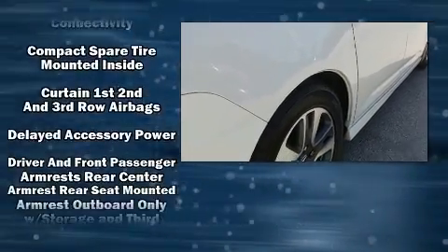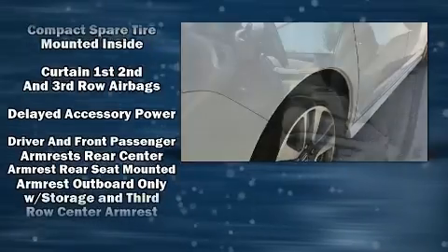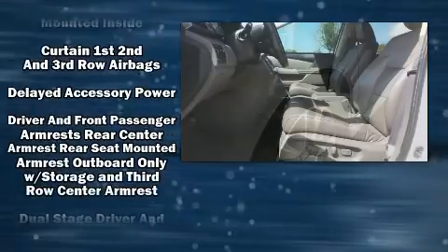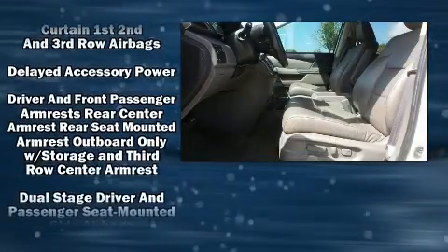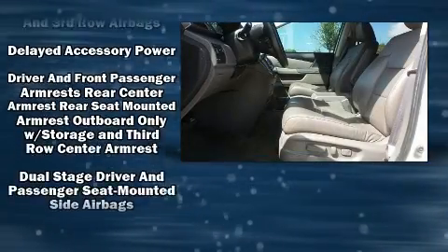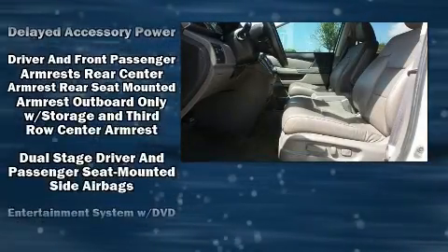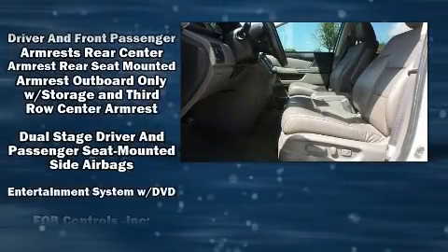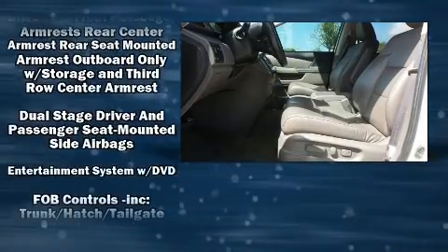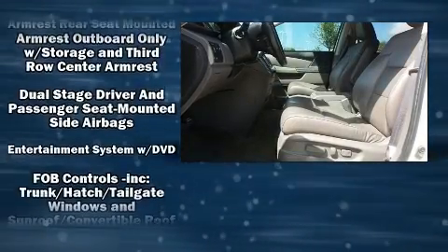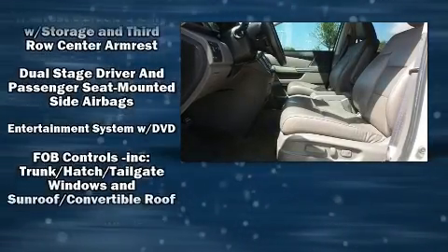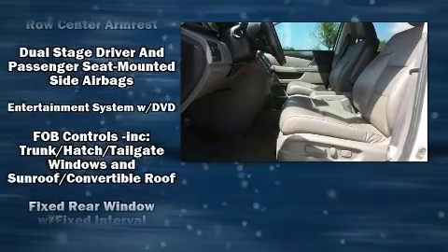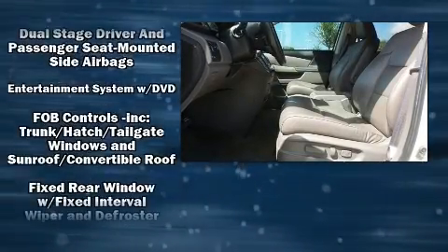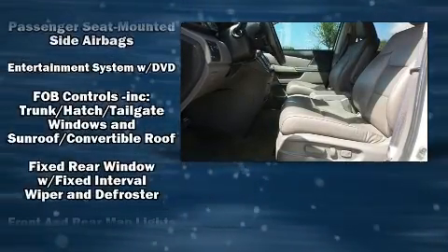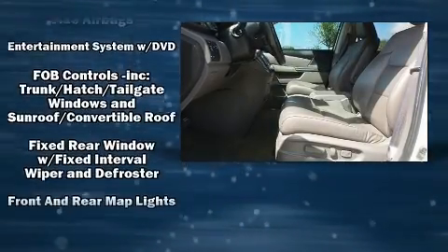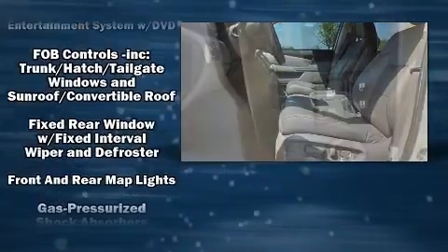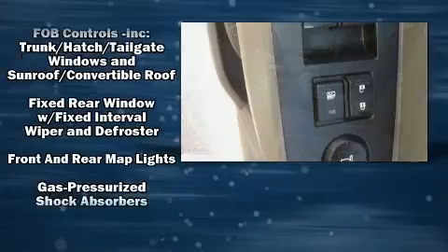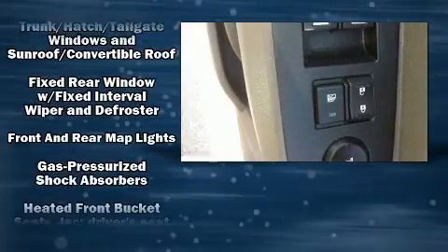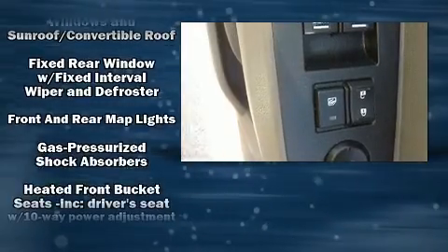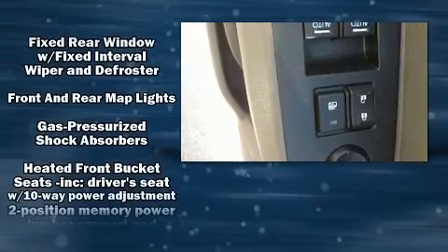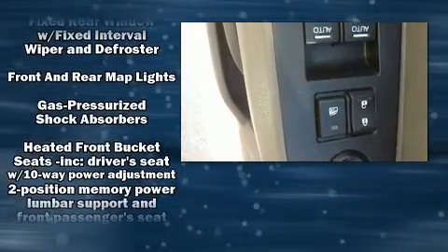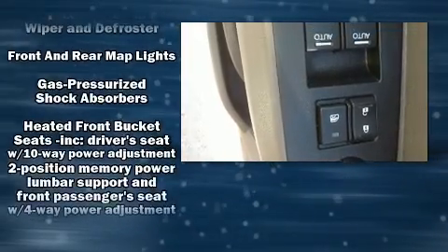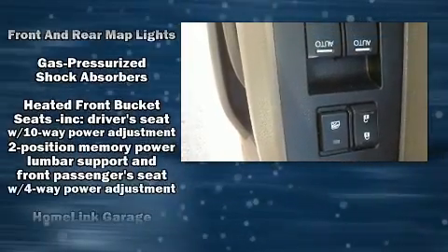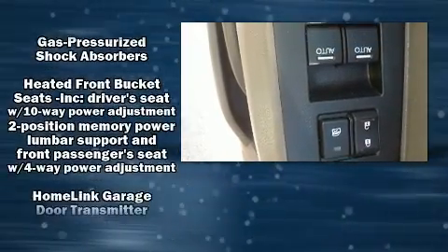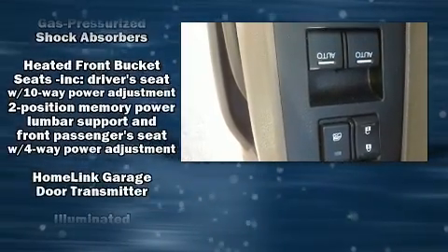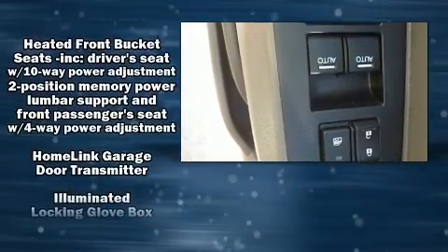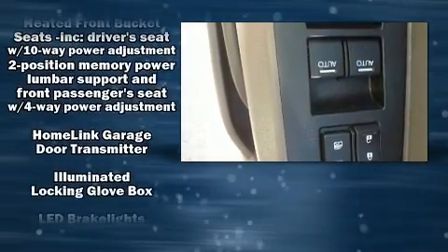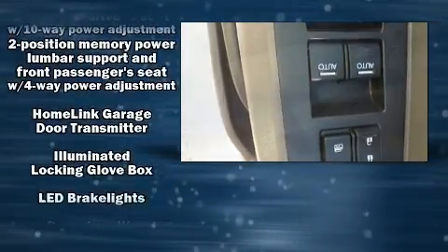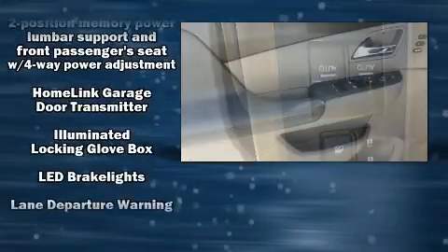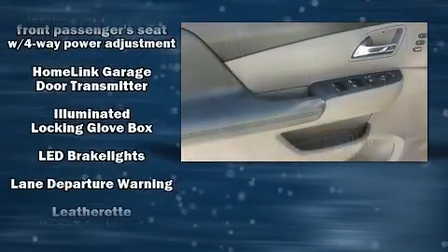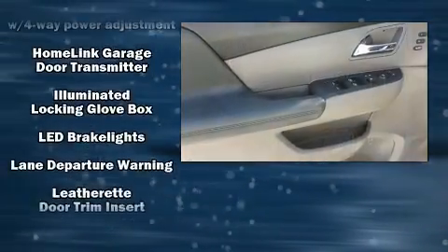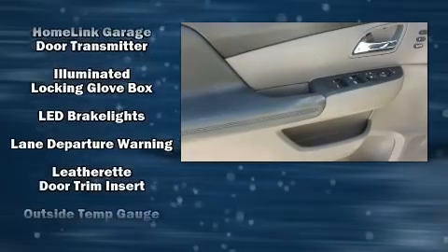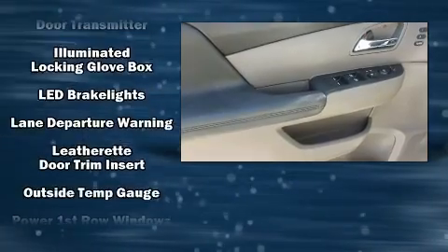Honda ensures the safety and security of its passengers with equipment such as dual front impact airbags, front and side impact airbags, and four-wheel disc brakes with ABS.